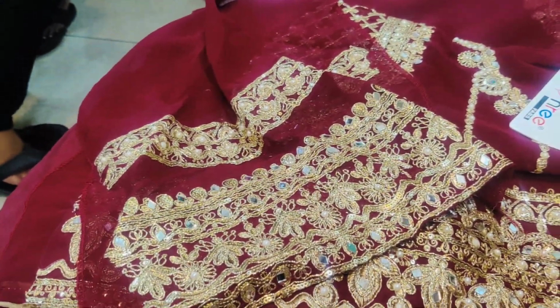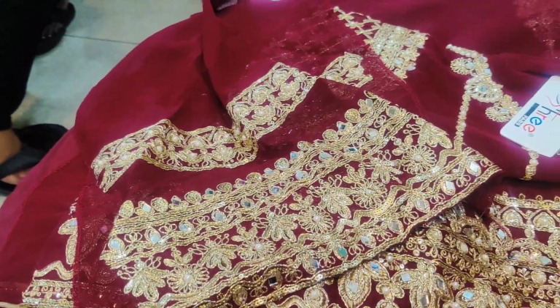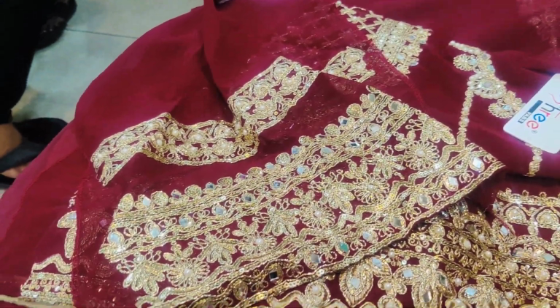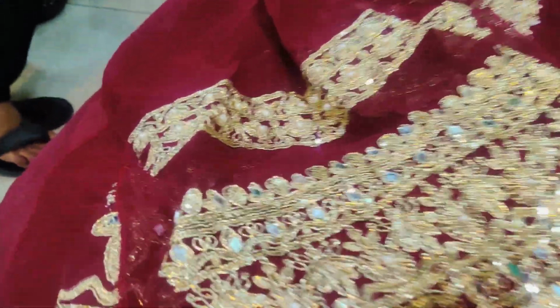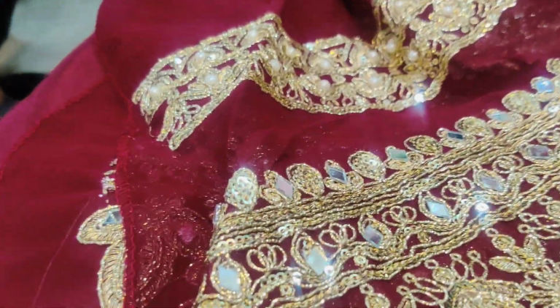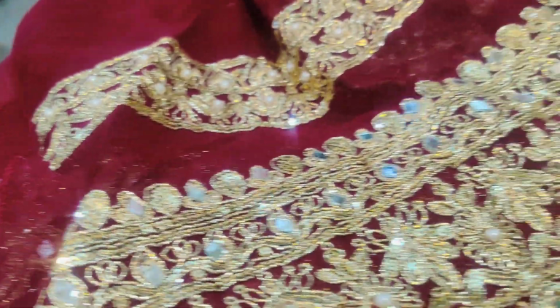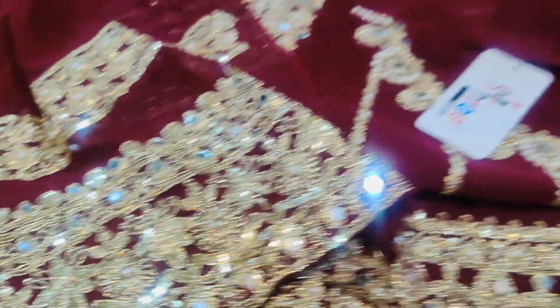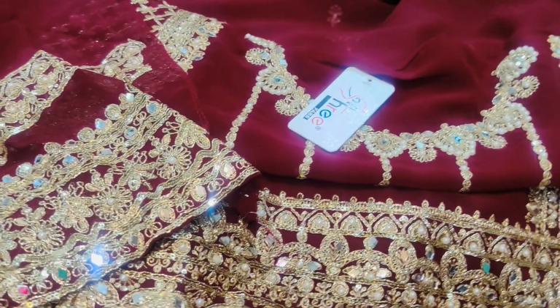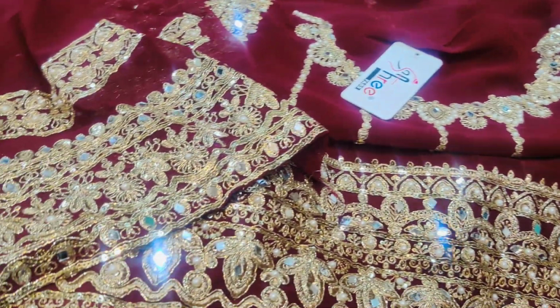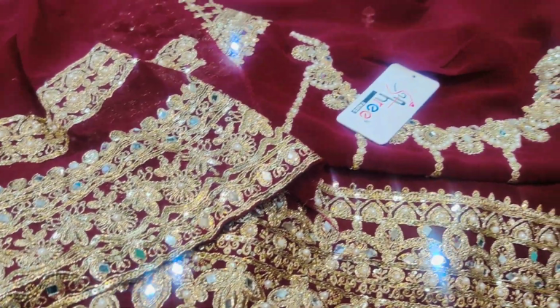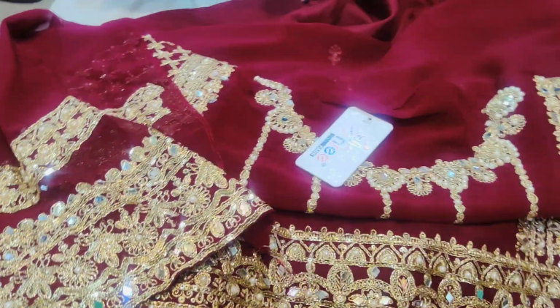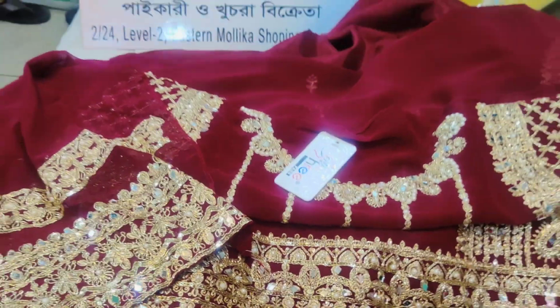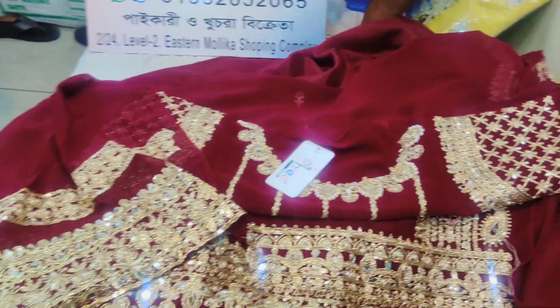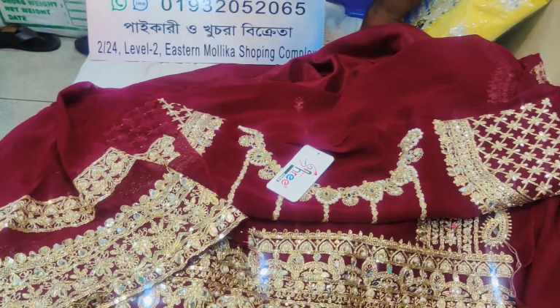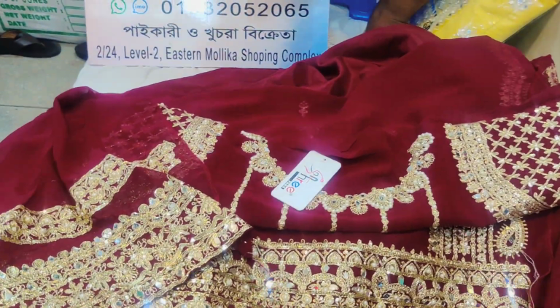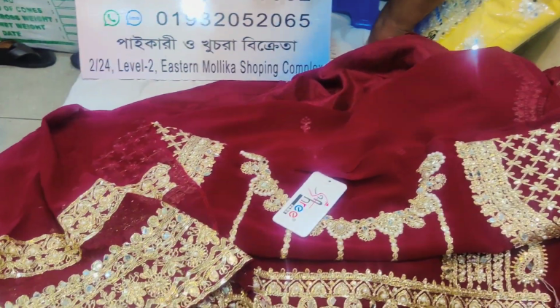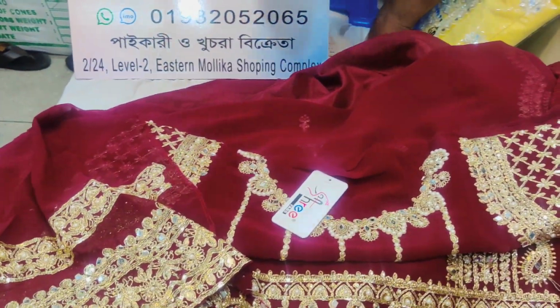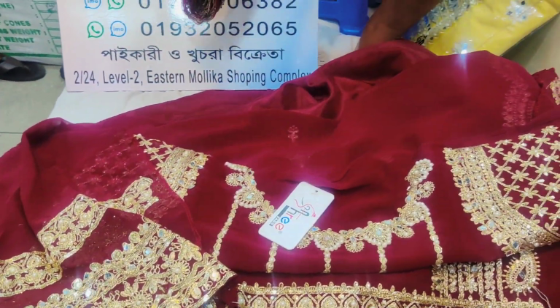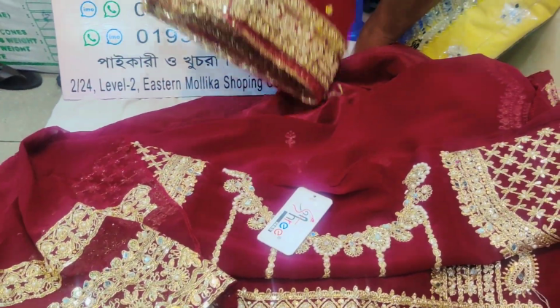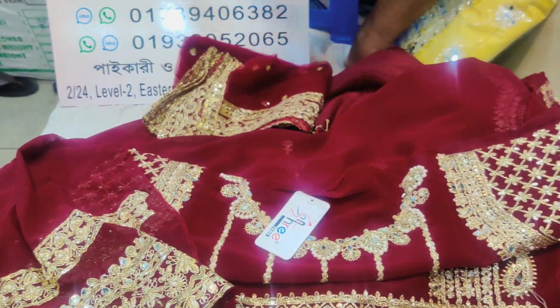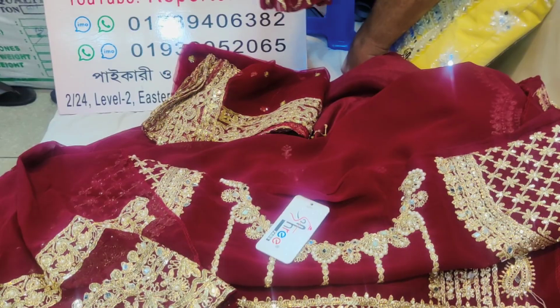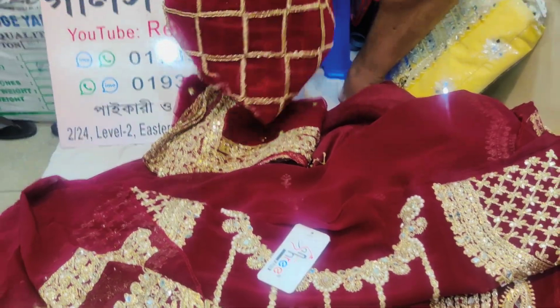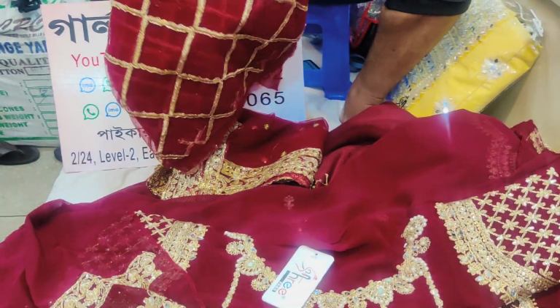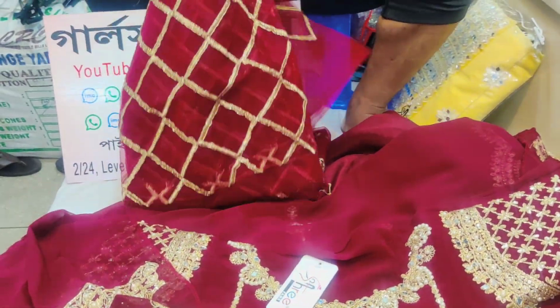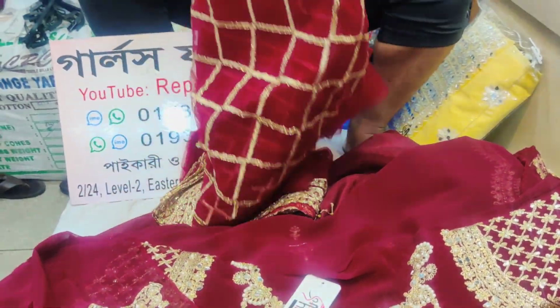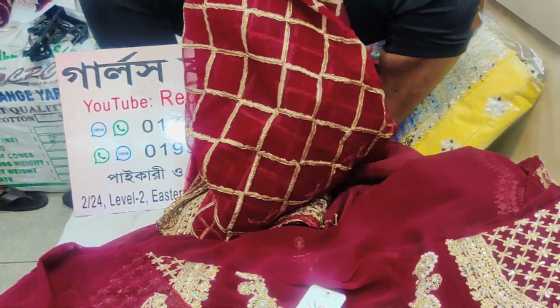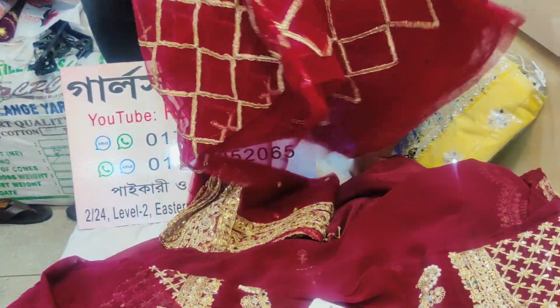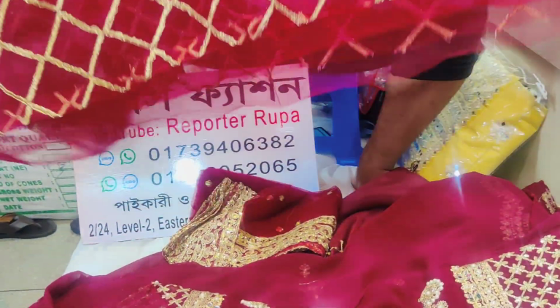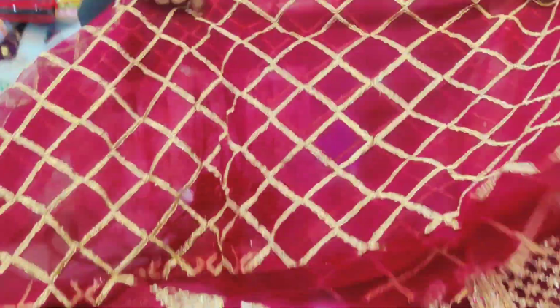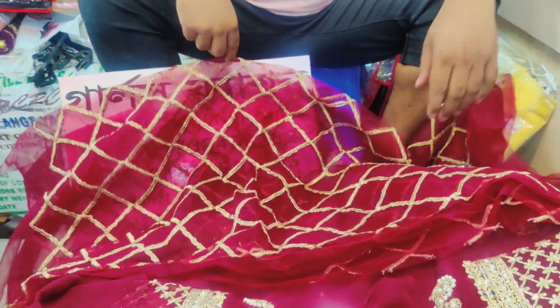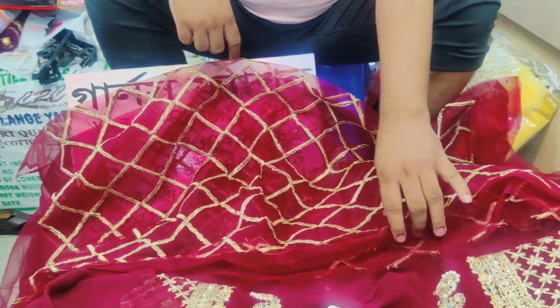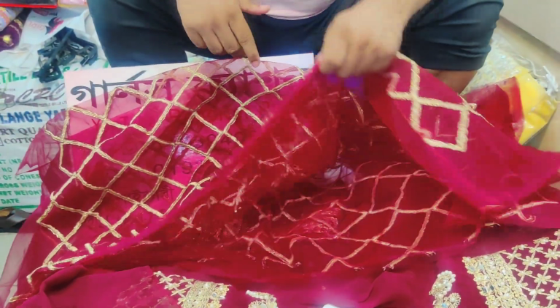We have a whole nice room. We have a nice room, a unique room, a nice room for you, a nice room for your hand.